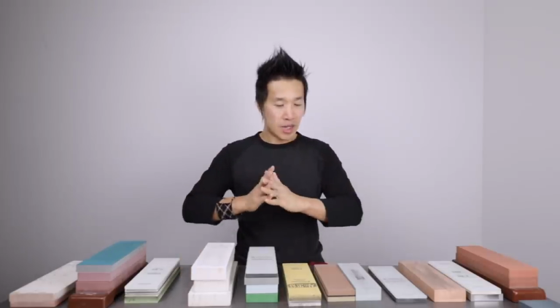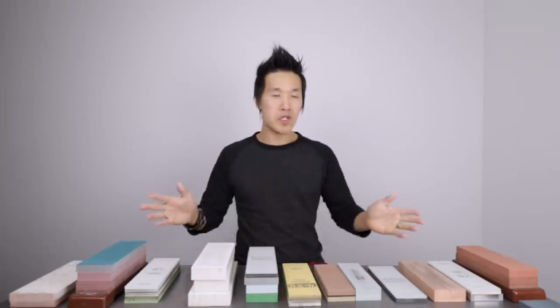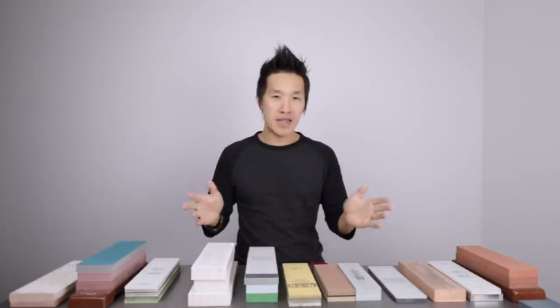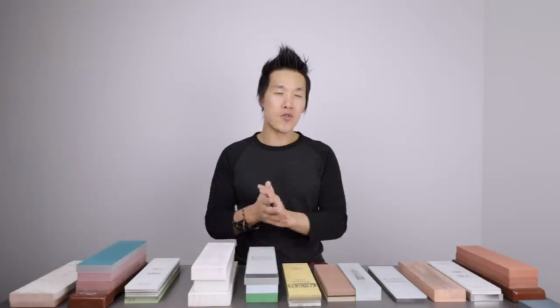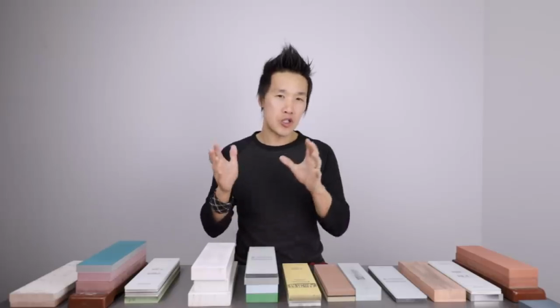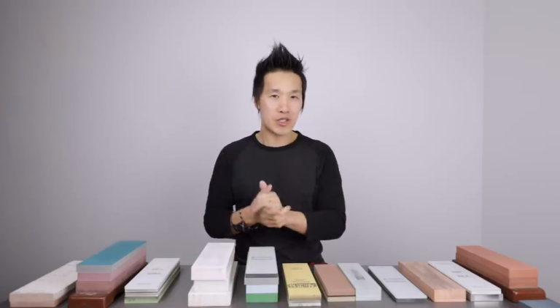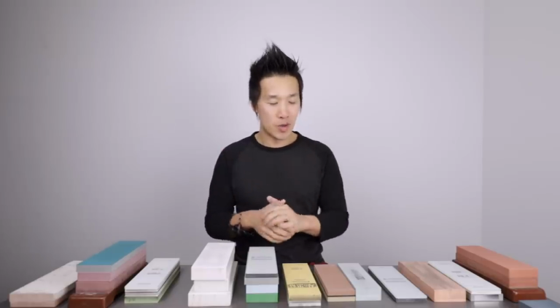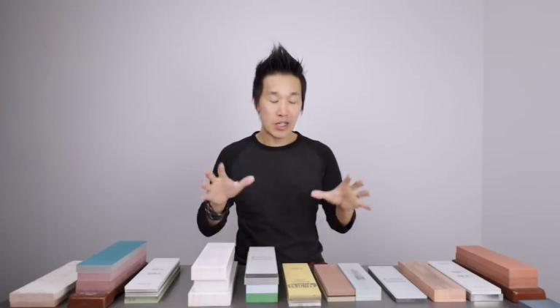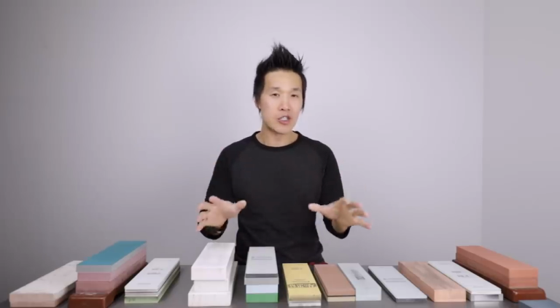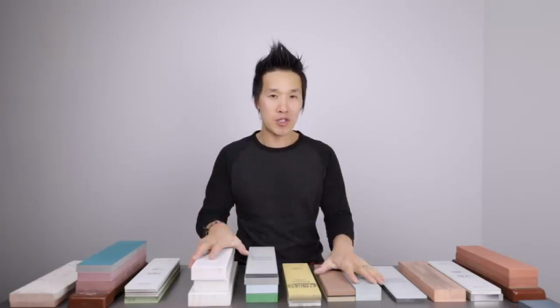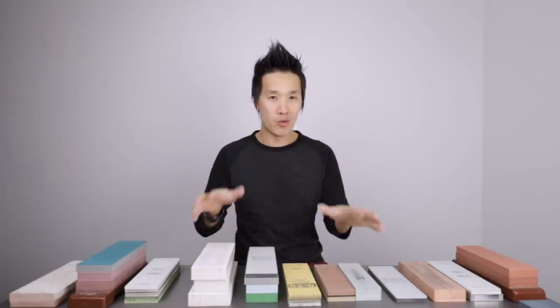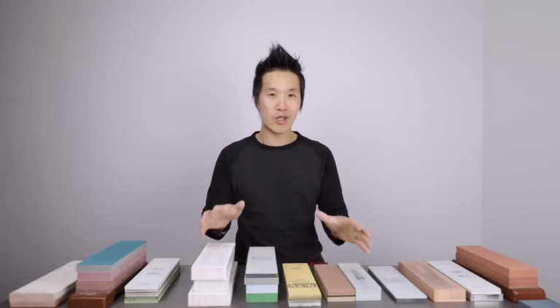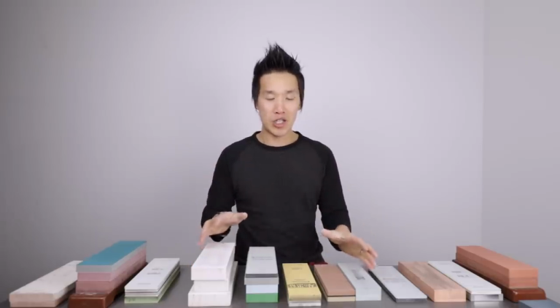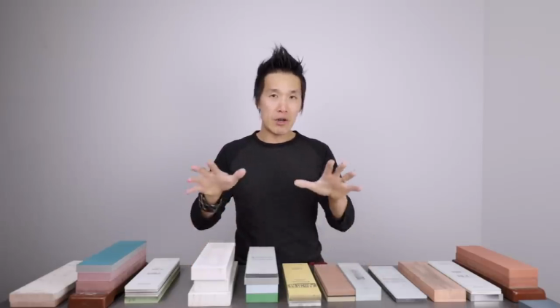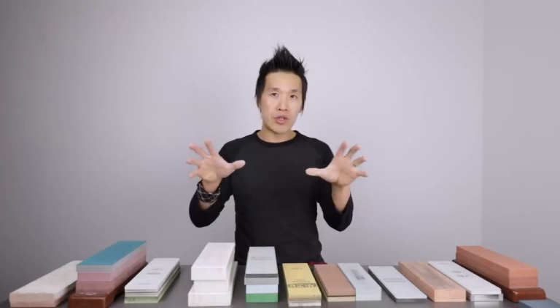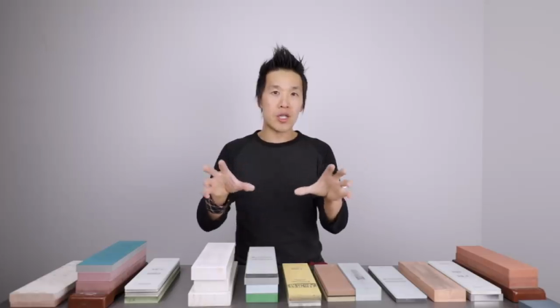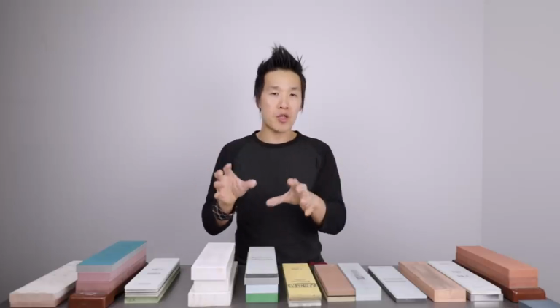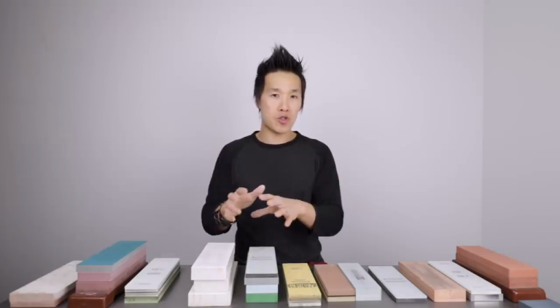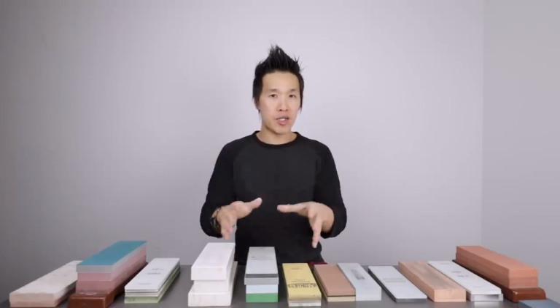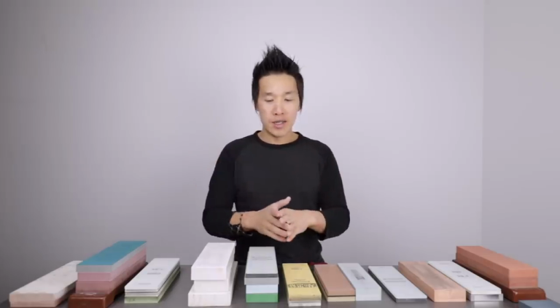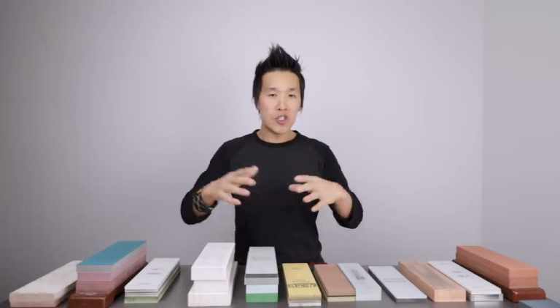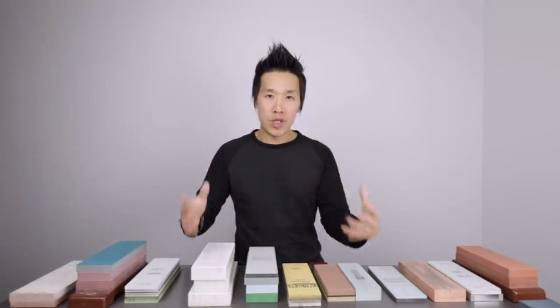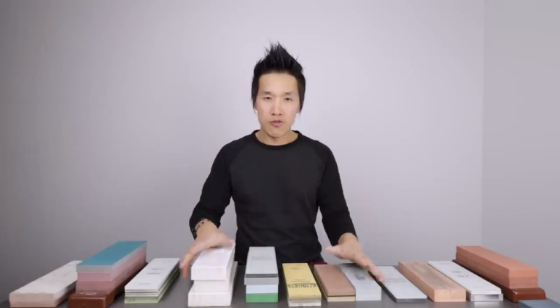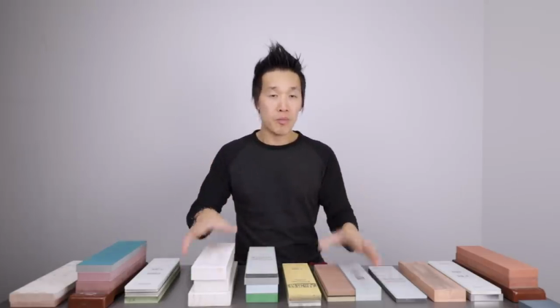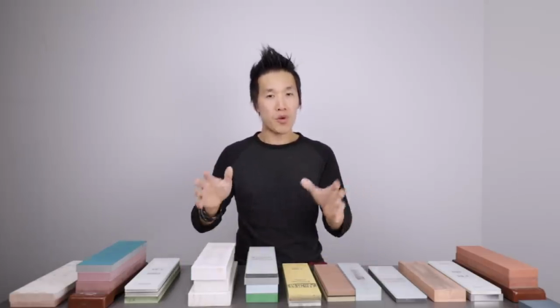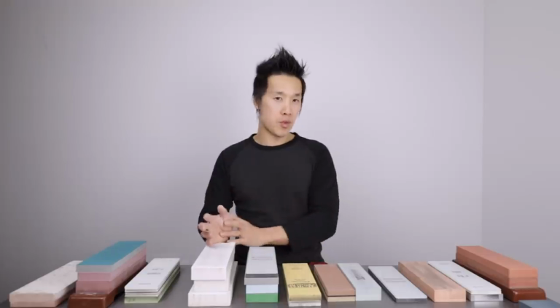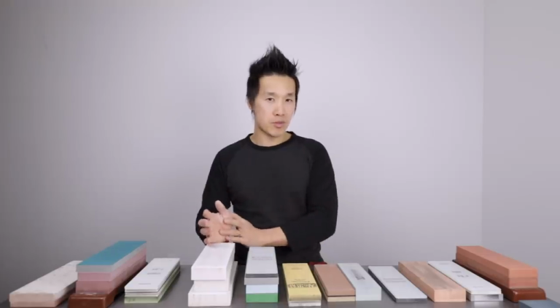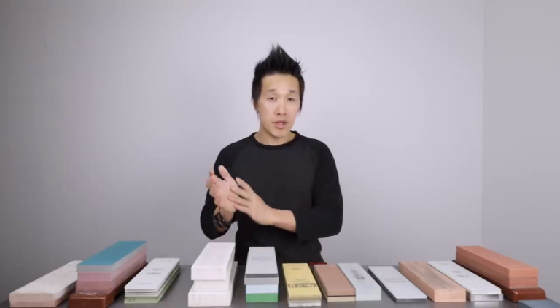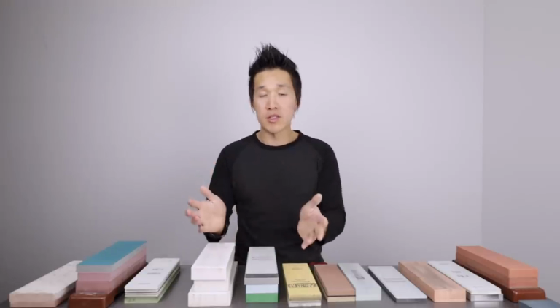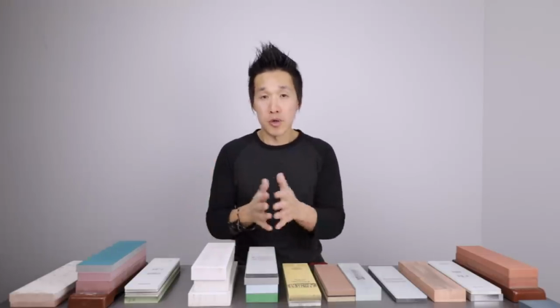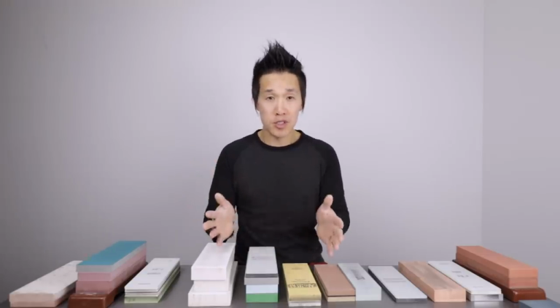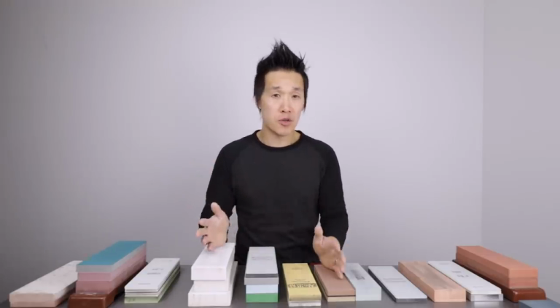I have always maintained that if you're going to get a sharpening stone, you want to pick a good sharpening stone in the 1000 grit range. It's also the range that most manufacturers will target, so every sharpening whetstone manufacturer will make a 1000 grit whetstone, which tends to give you the most options of stones.